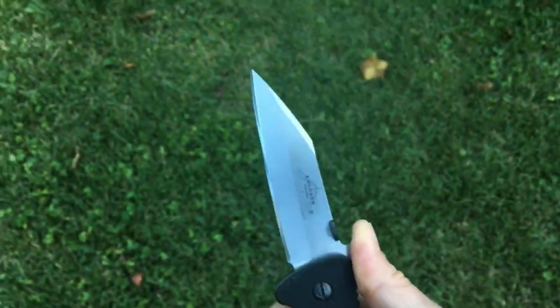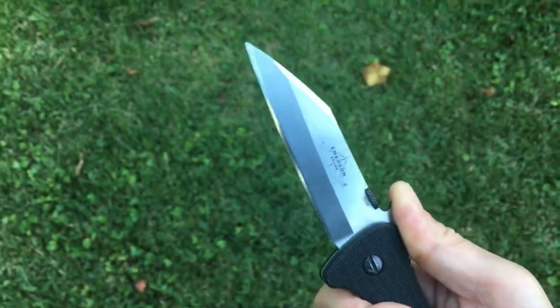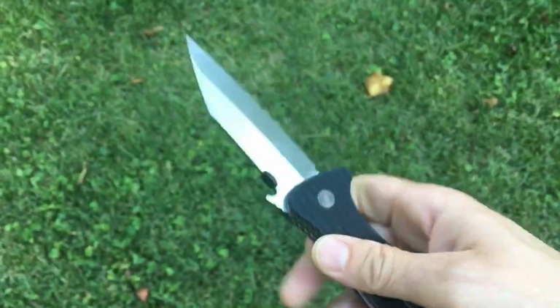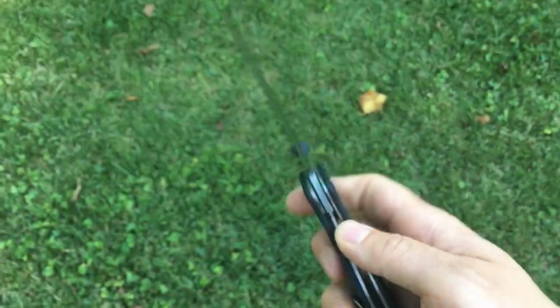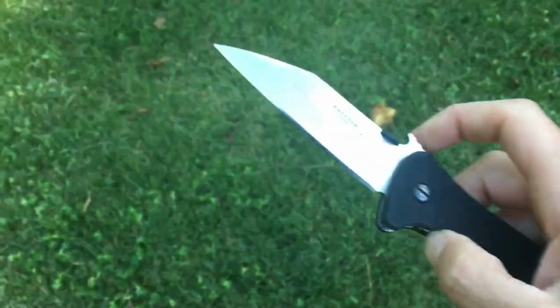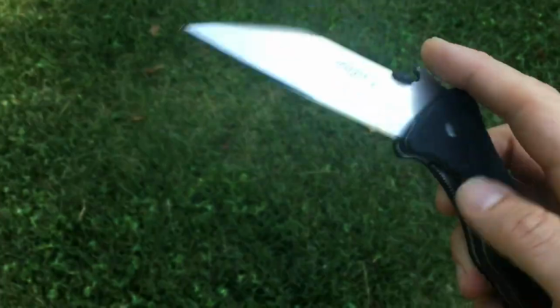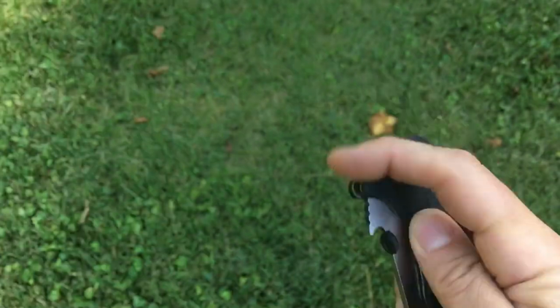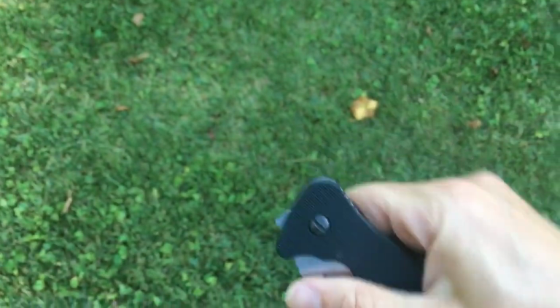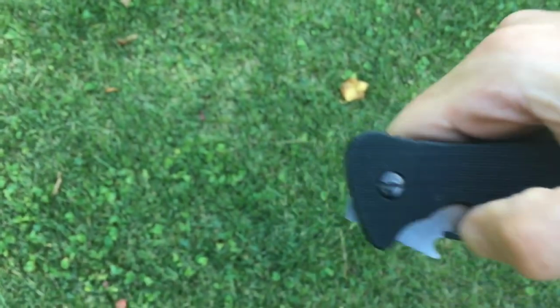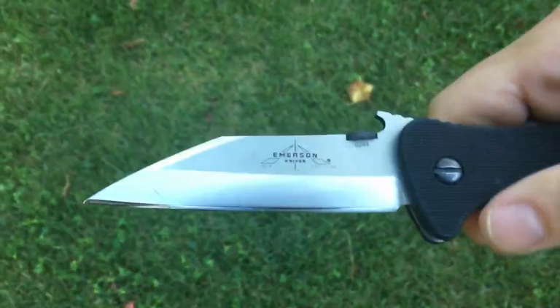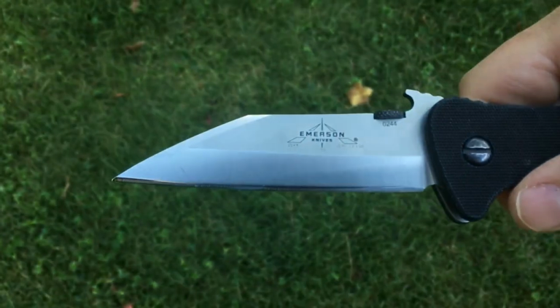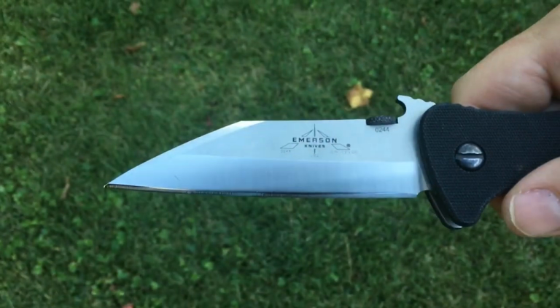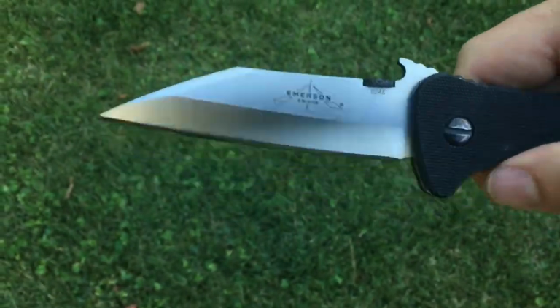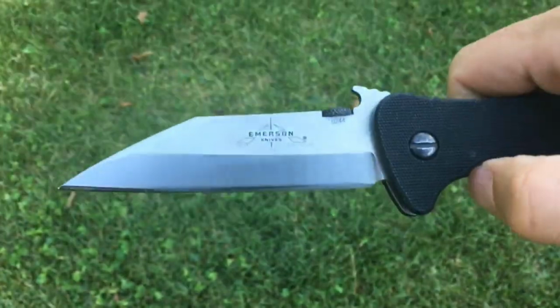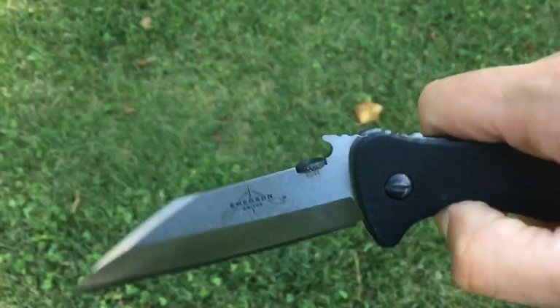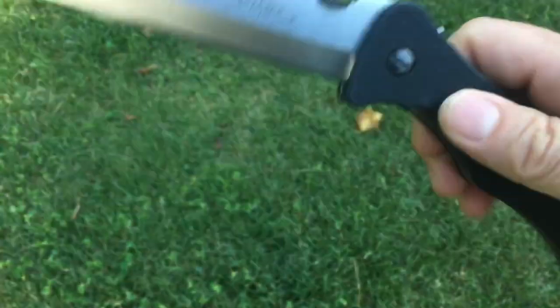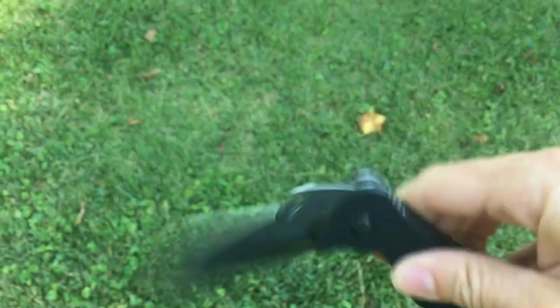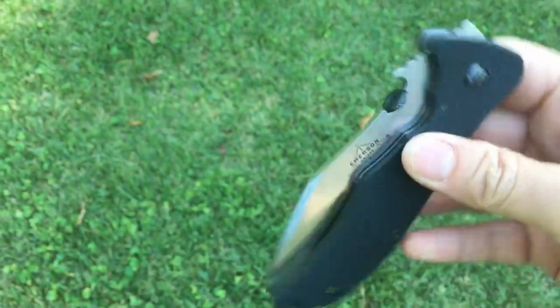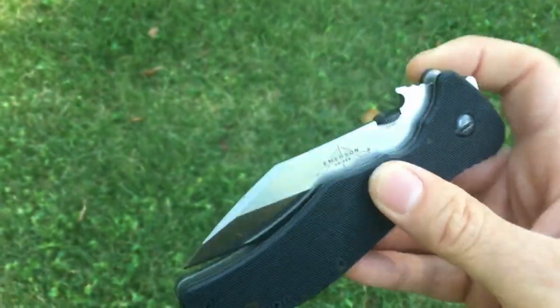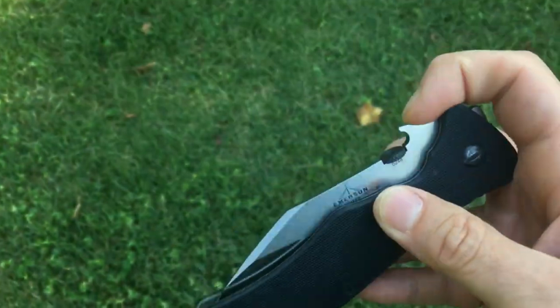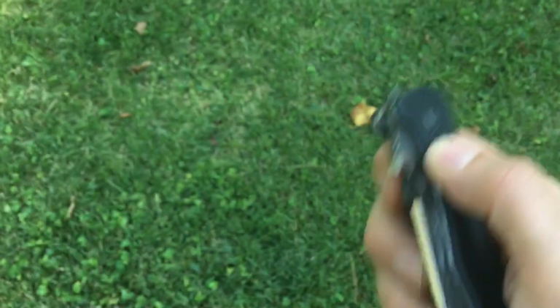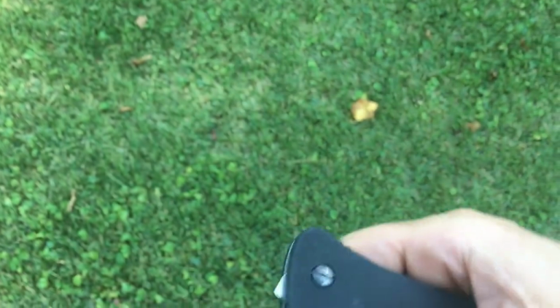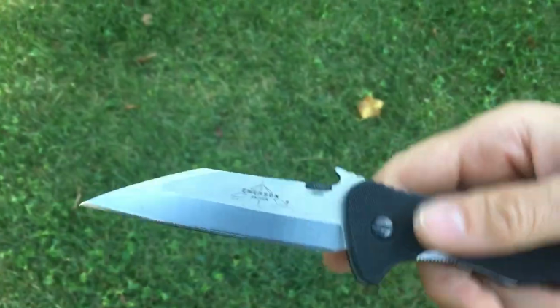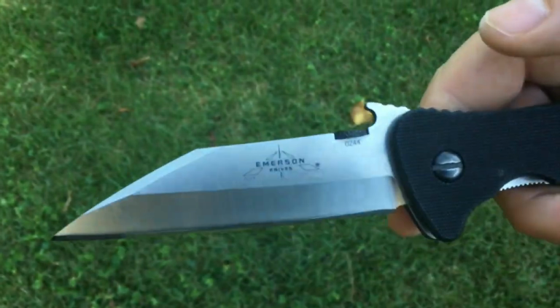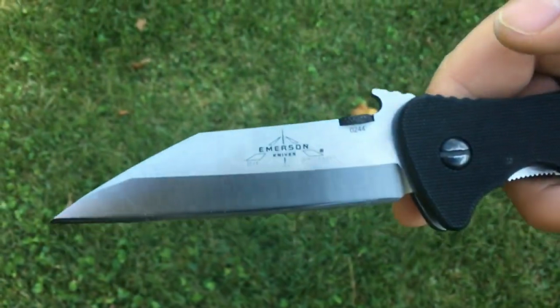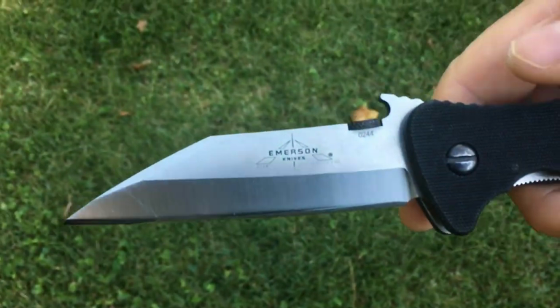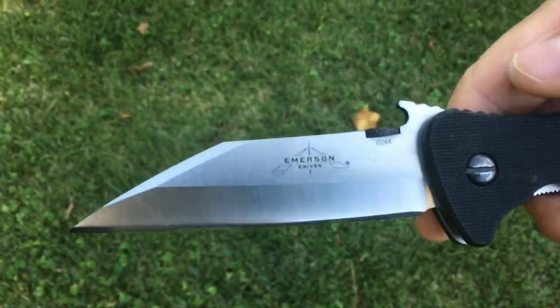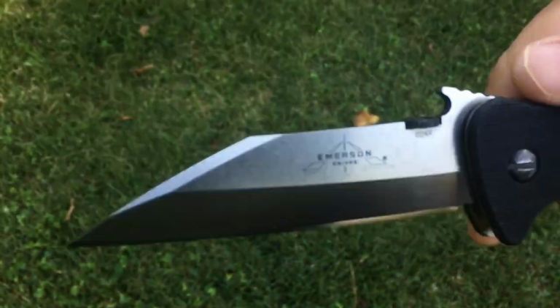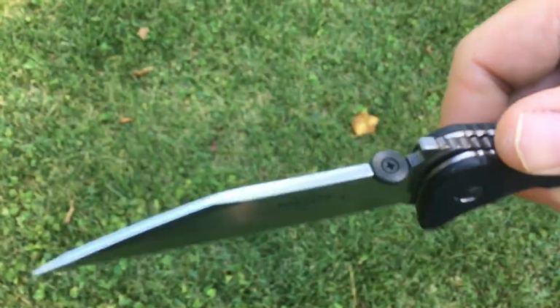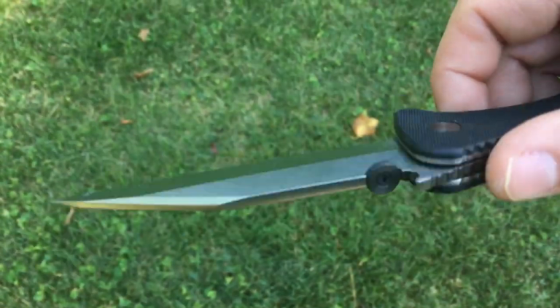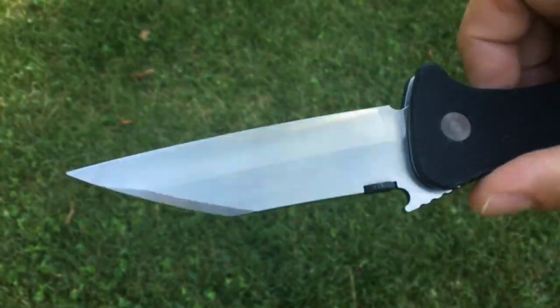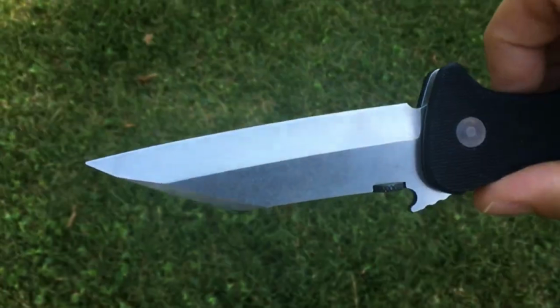Oh my god, this knife has turned out to be so smooth that I periodically check the pivot to make sure it's not loose and that there's no blade play — and indeed there is no blade play. It is just super smooth.